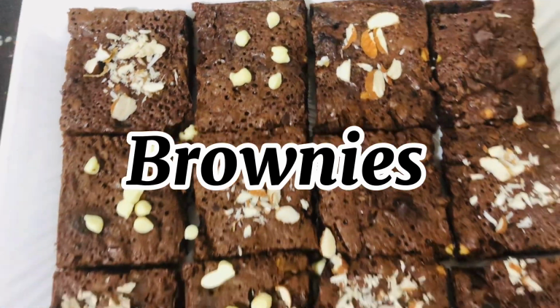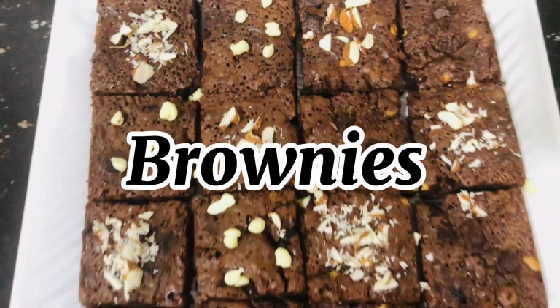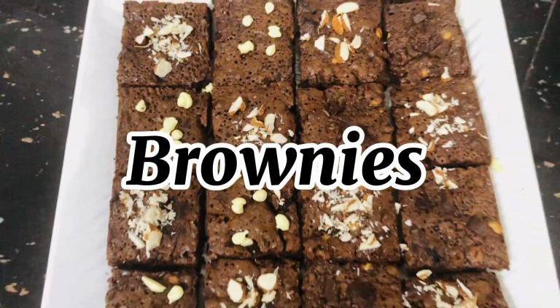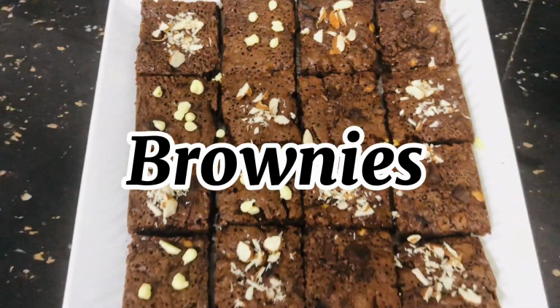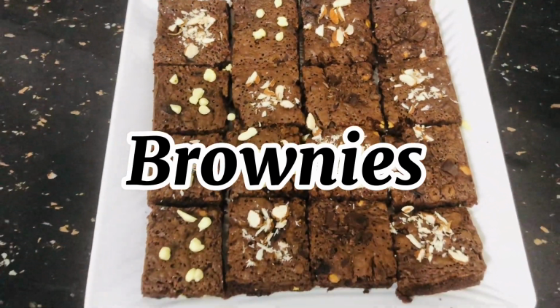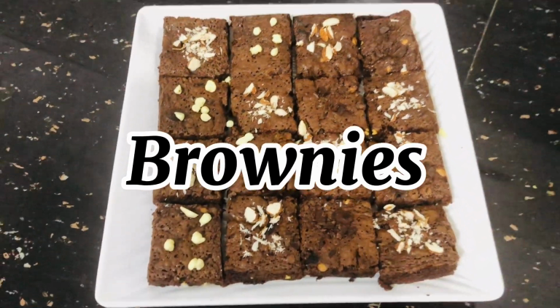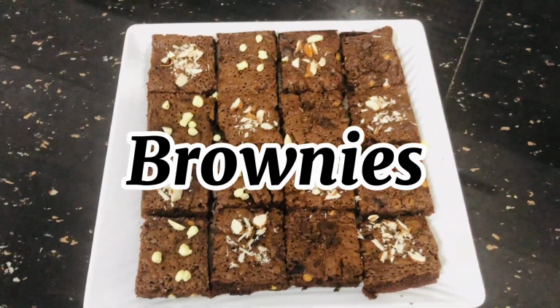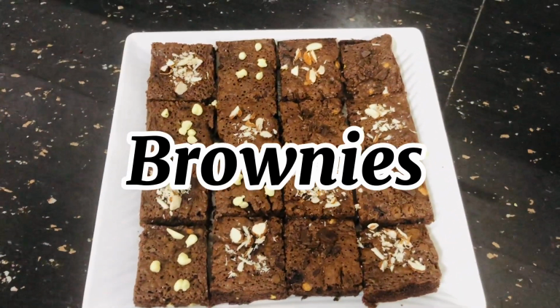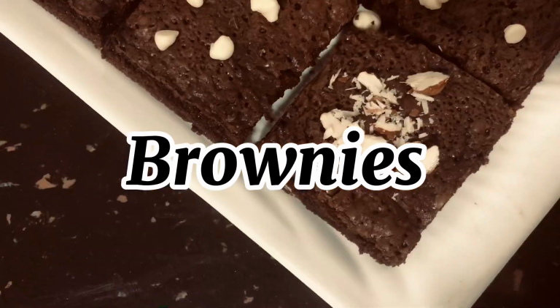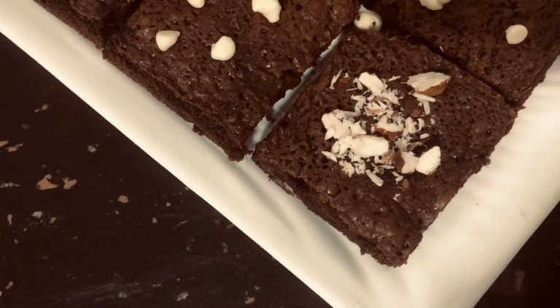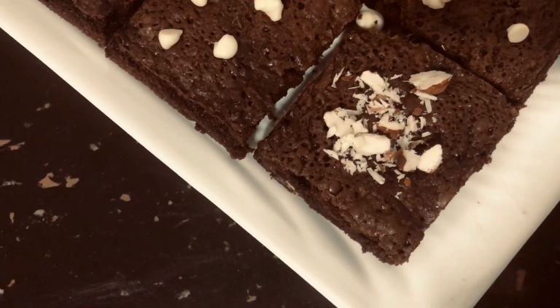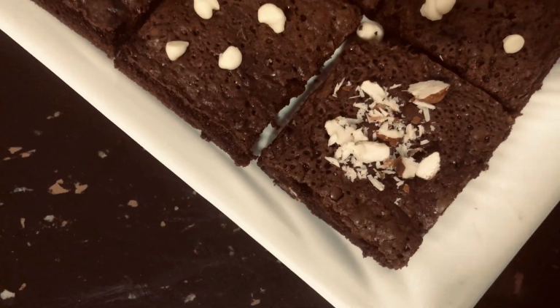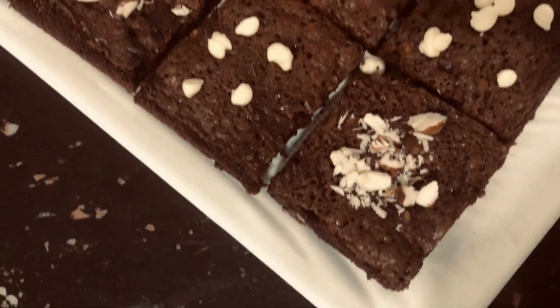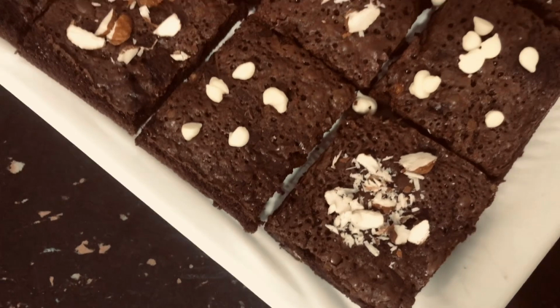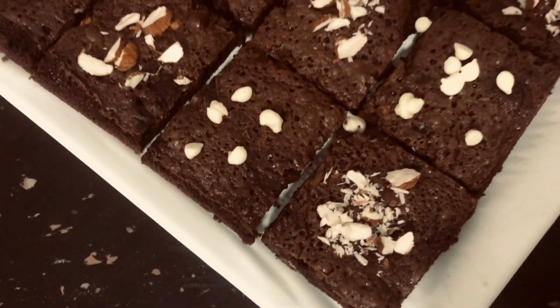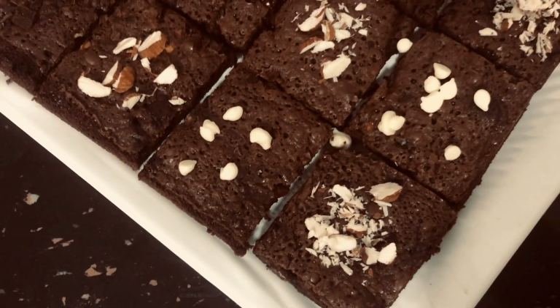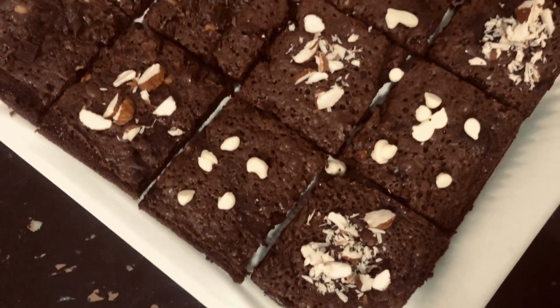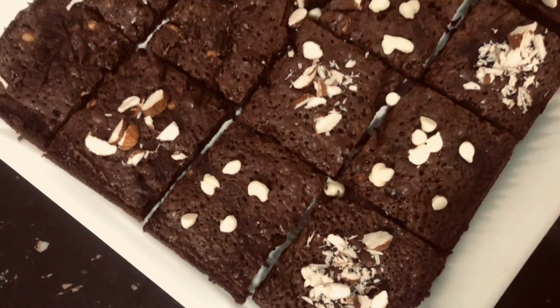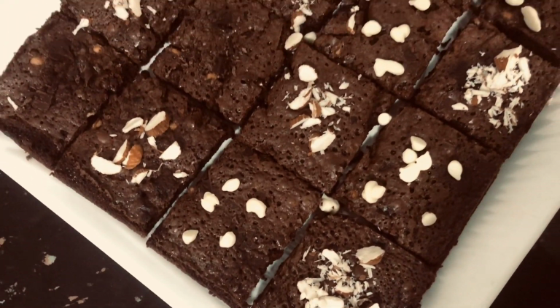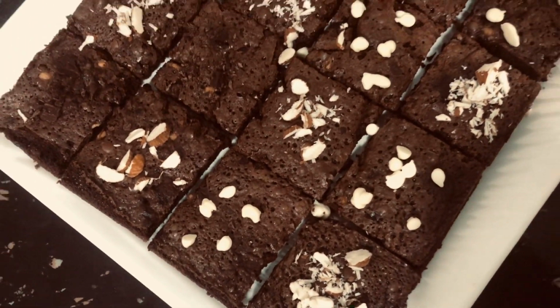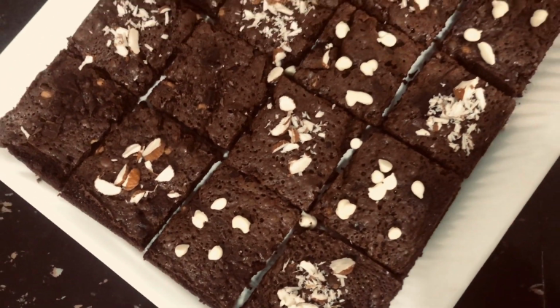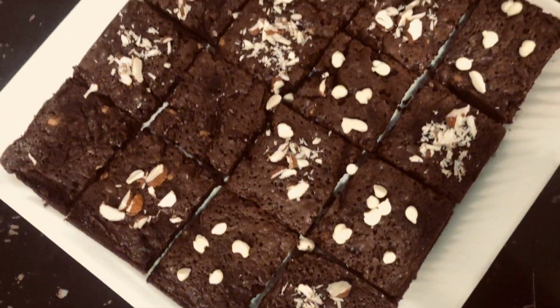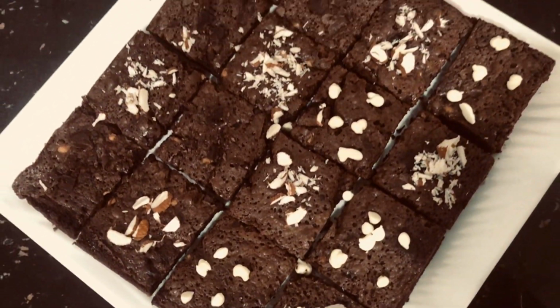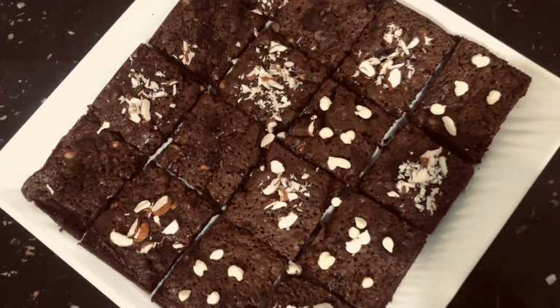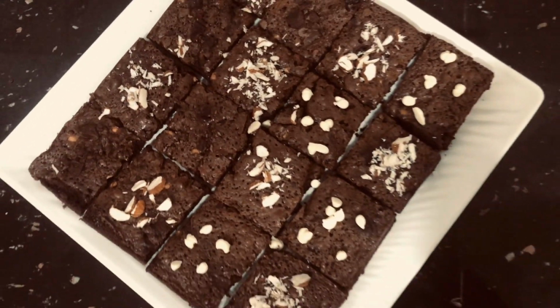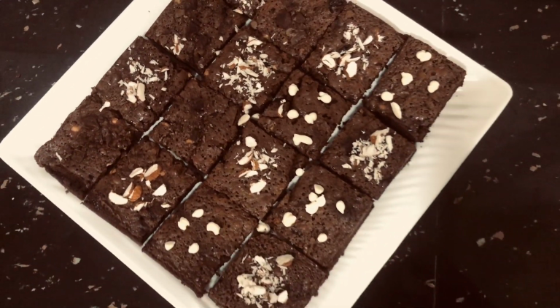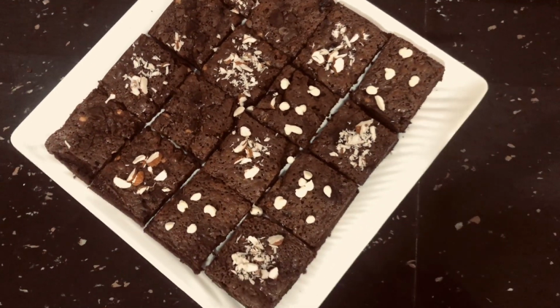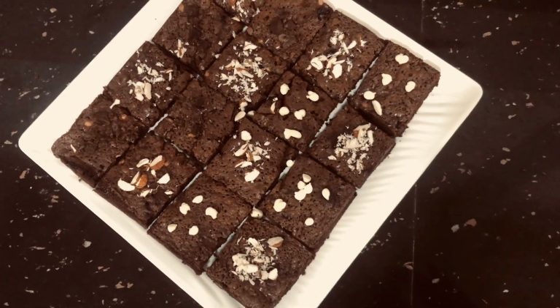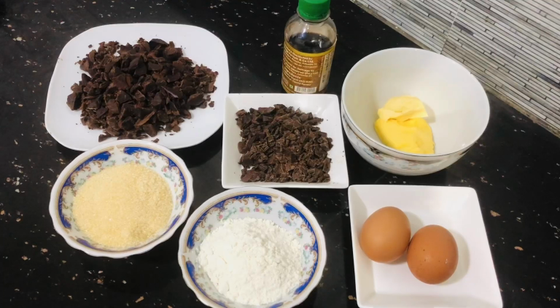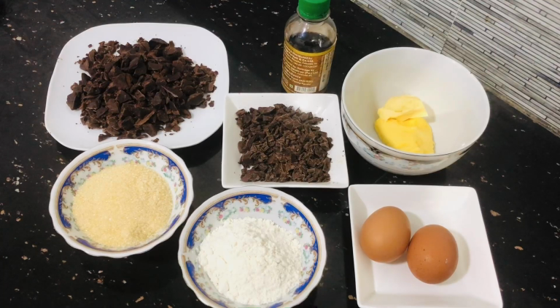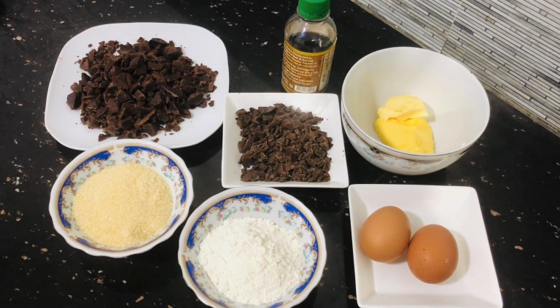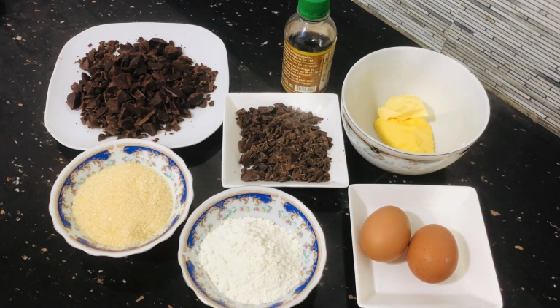So, let's start the video. In the brownies, we will see the ingredients.